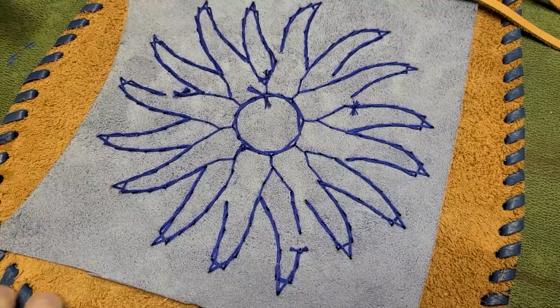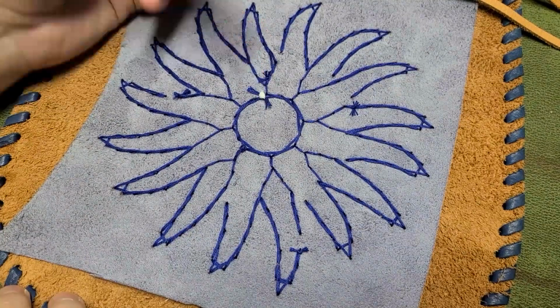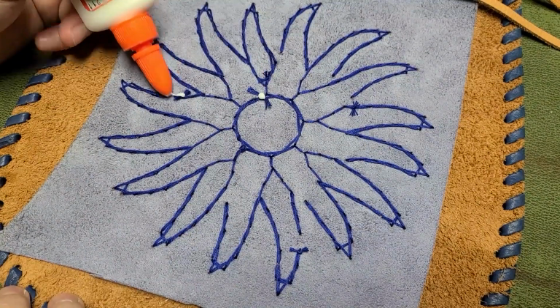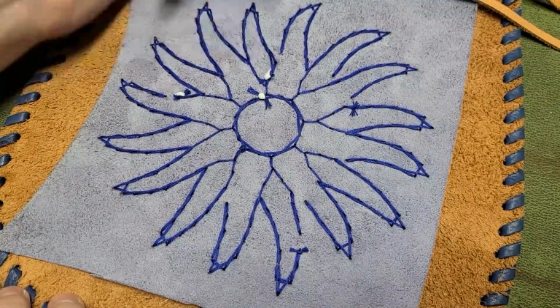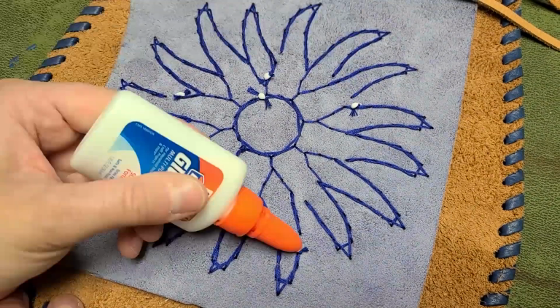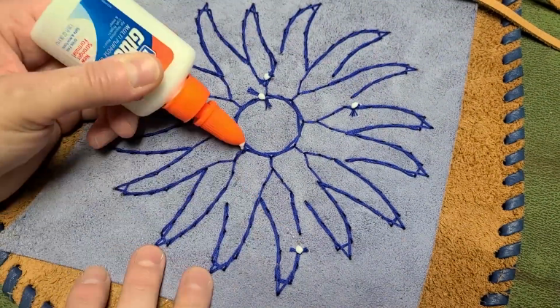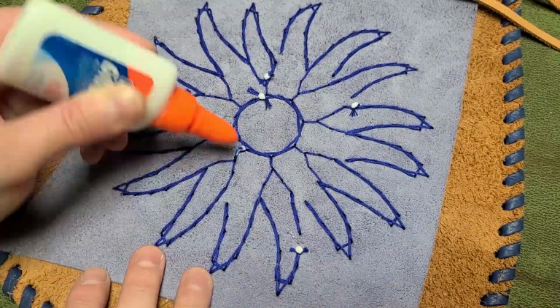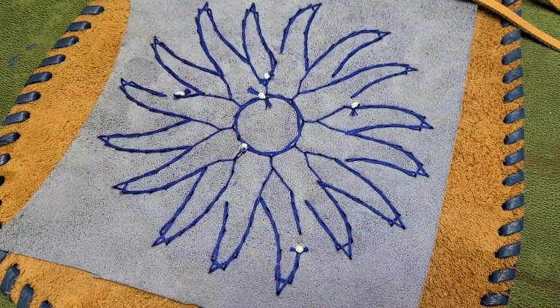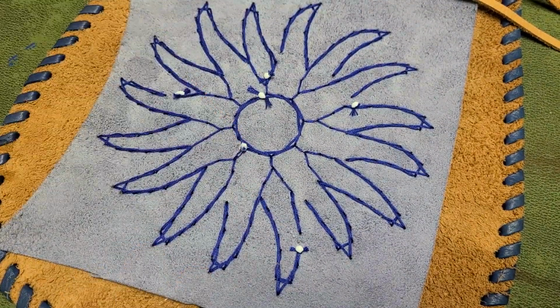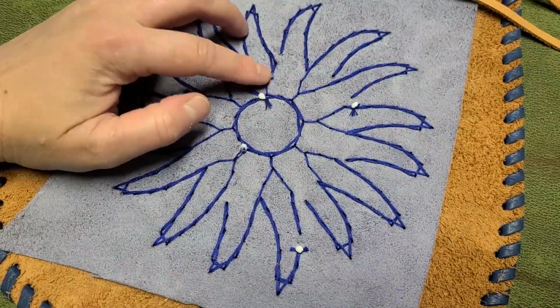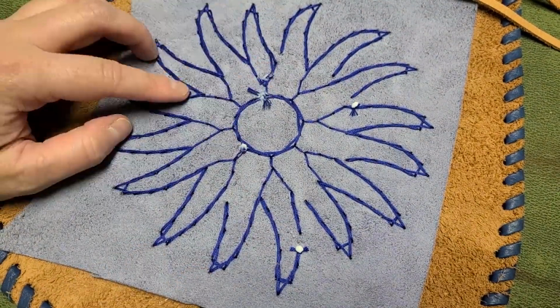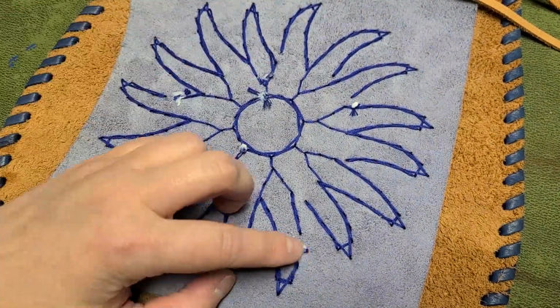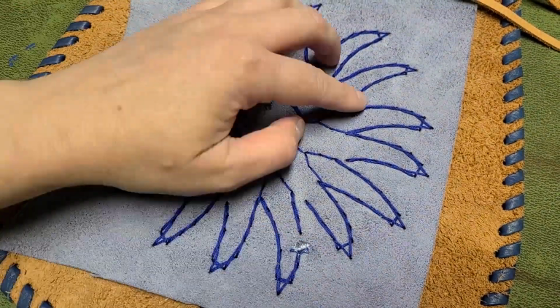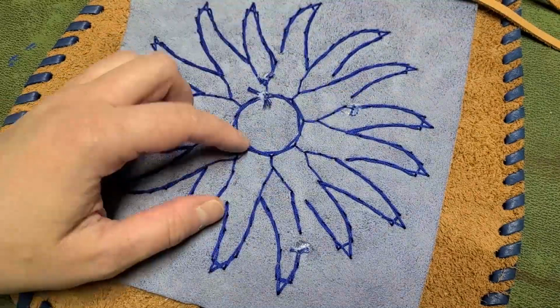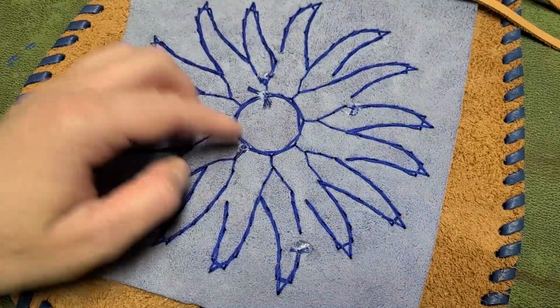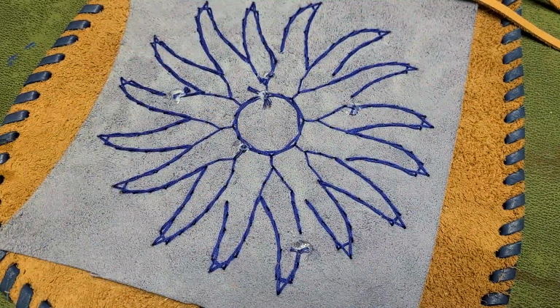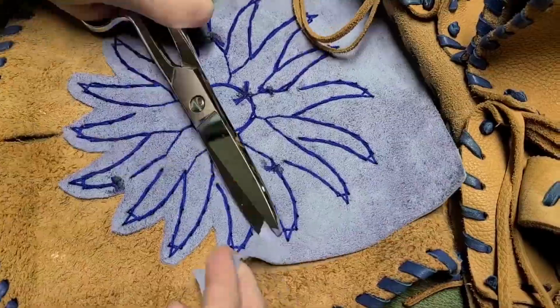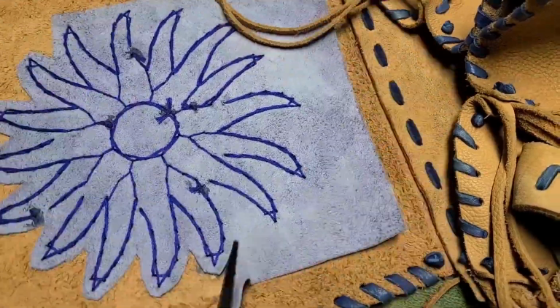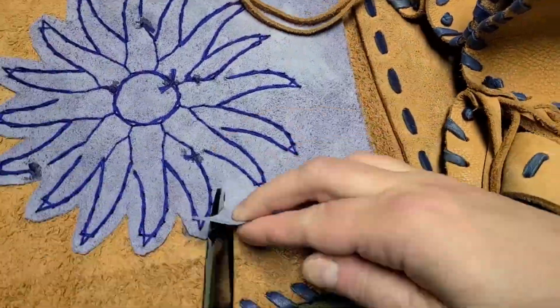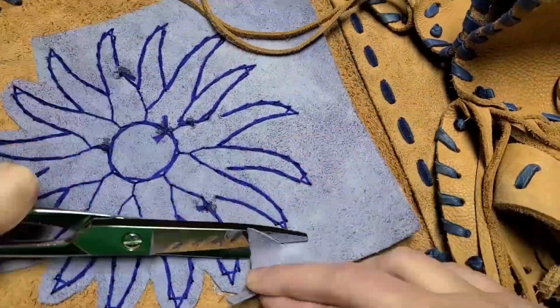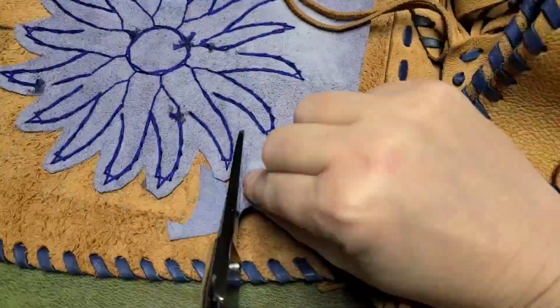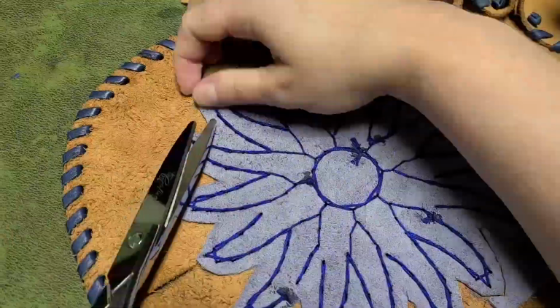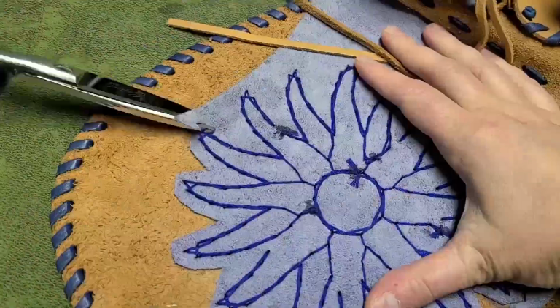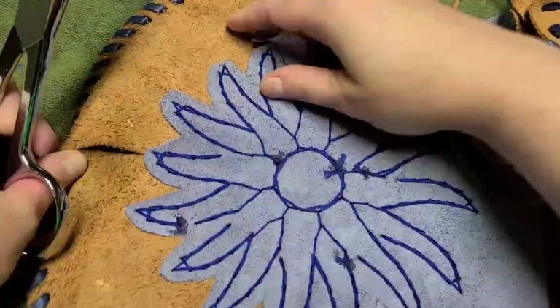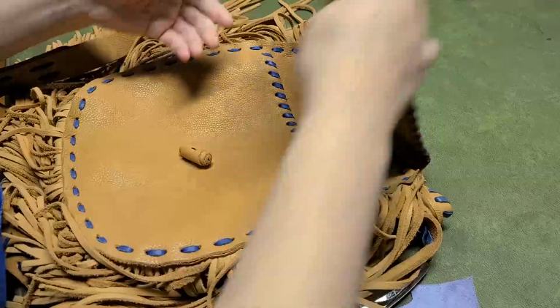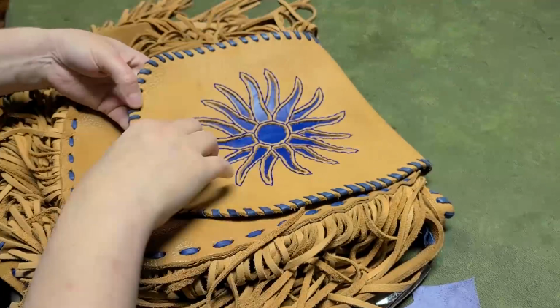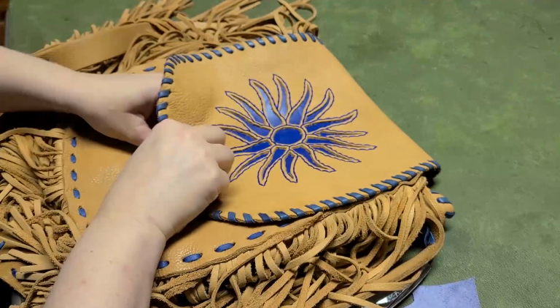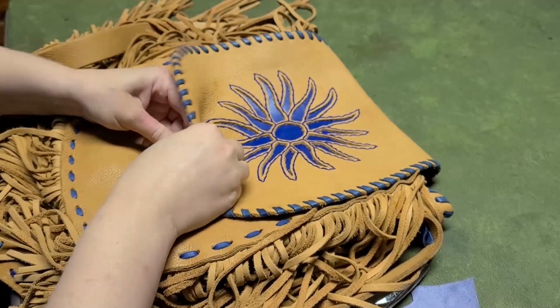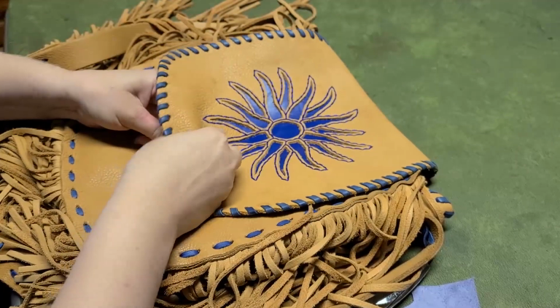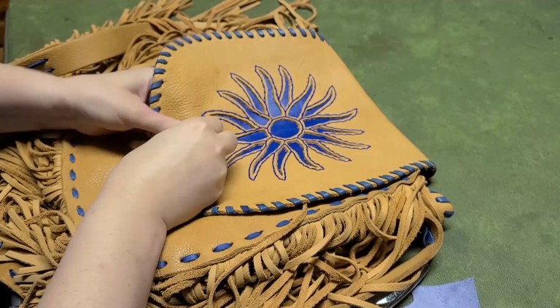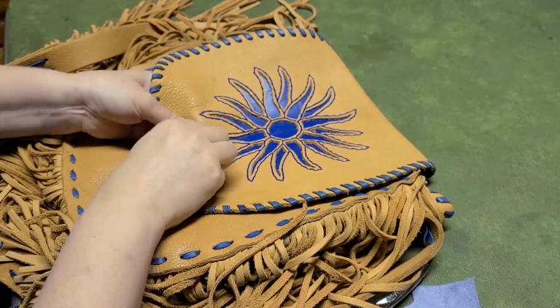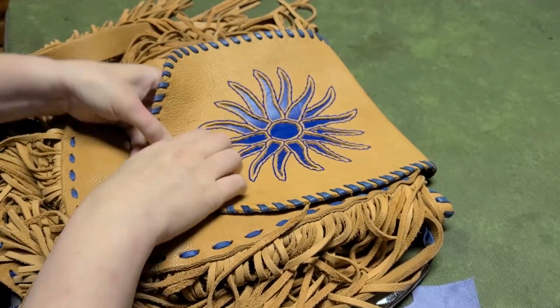Now since this isn't wax thread, I'm going to go ahead and put a little glue on all my knots so they don't come untied. Then it's time for just a little trimming so I don't have so much leather flapping around on the back. And ta-da! It's done.